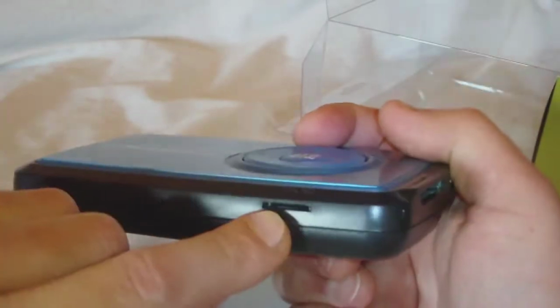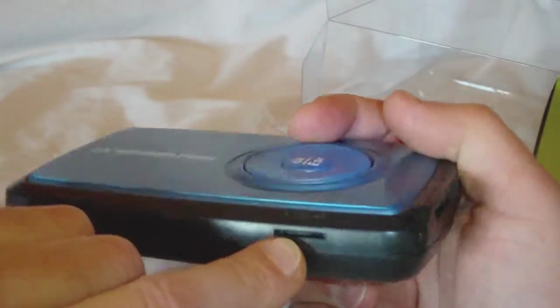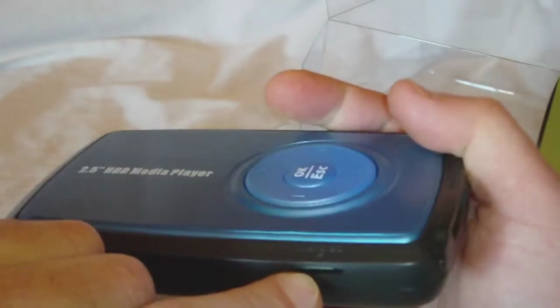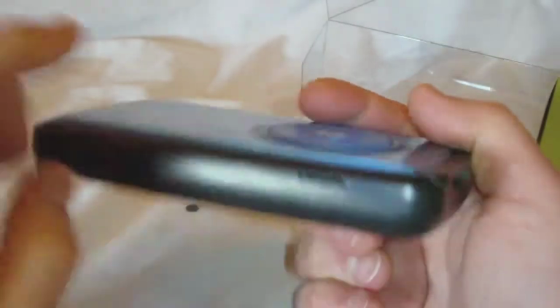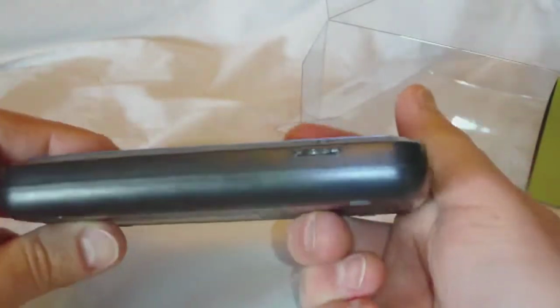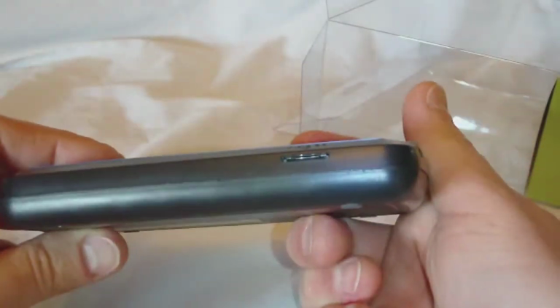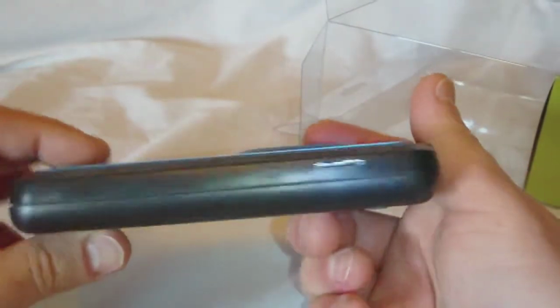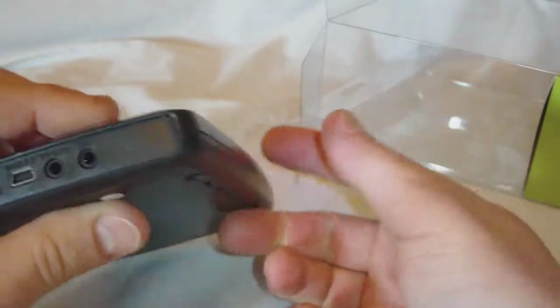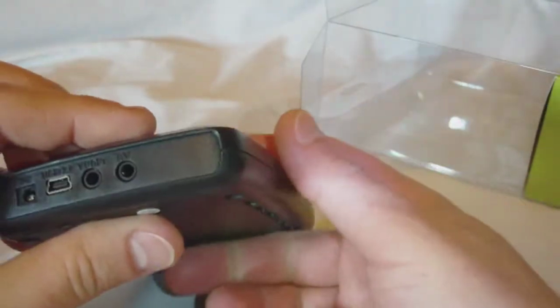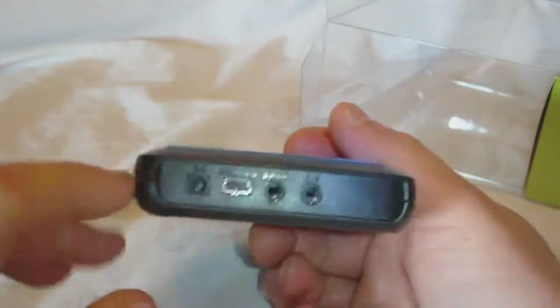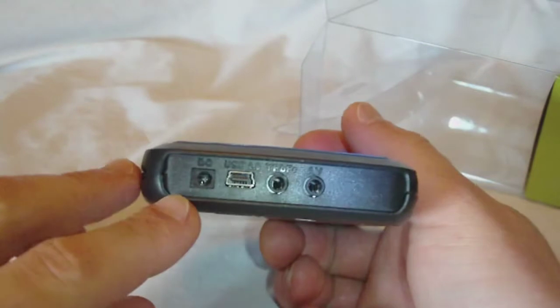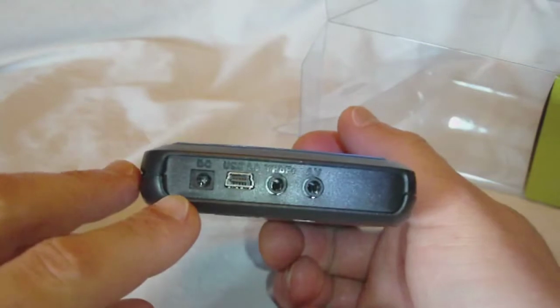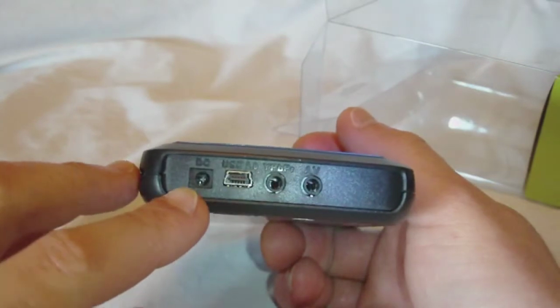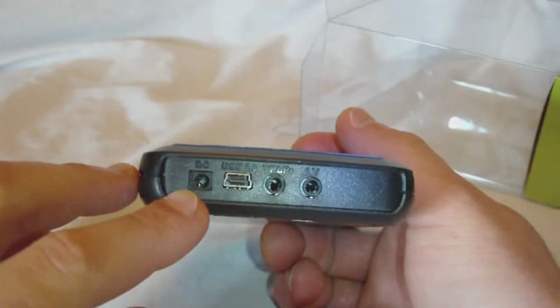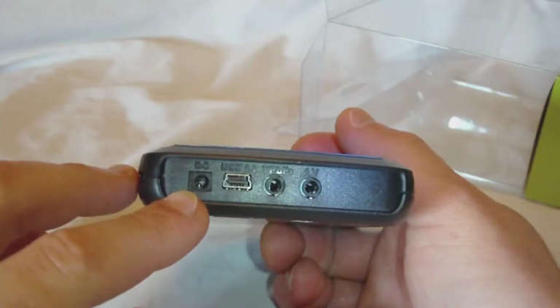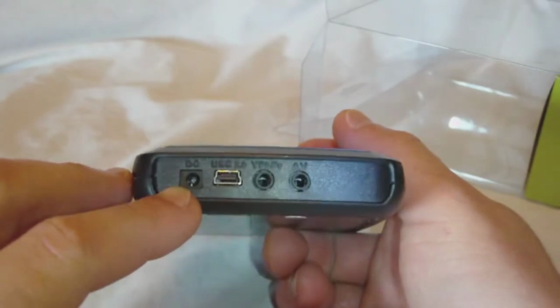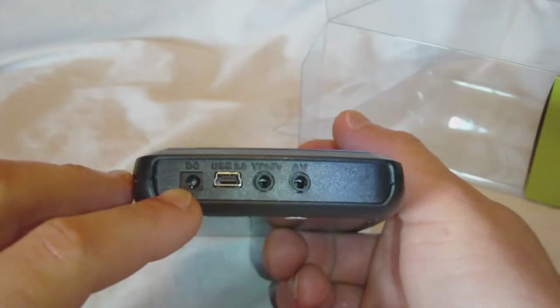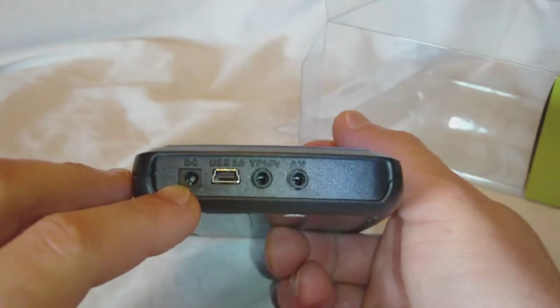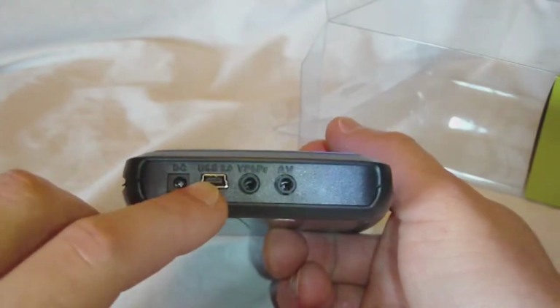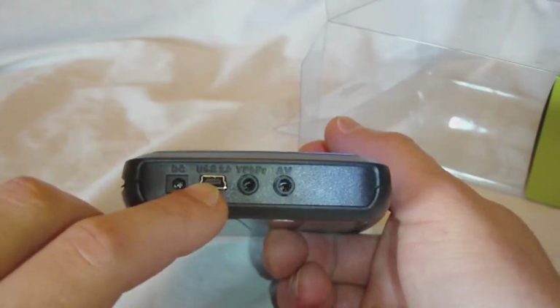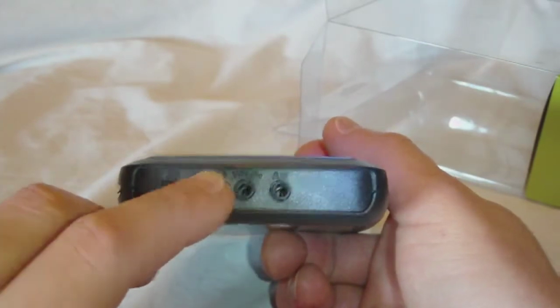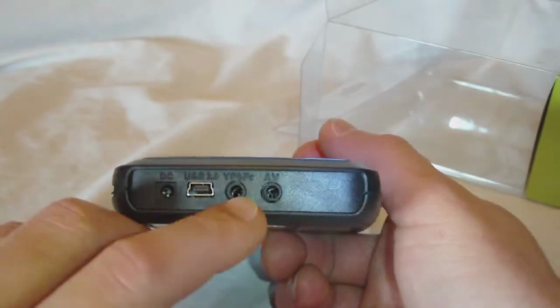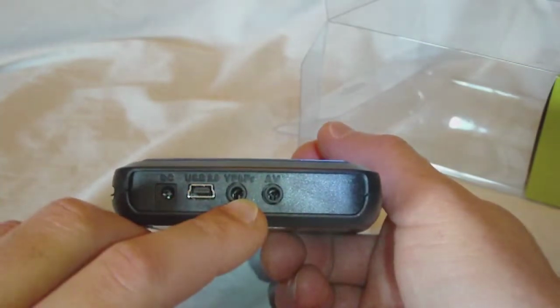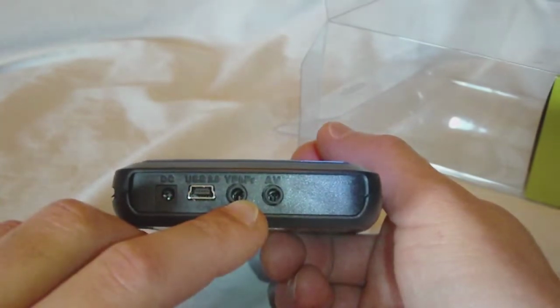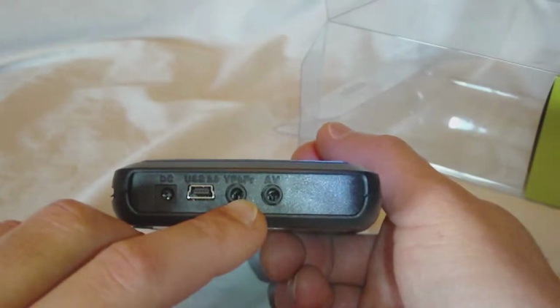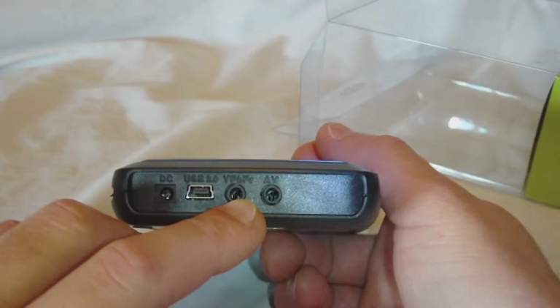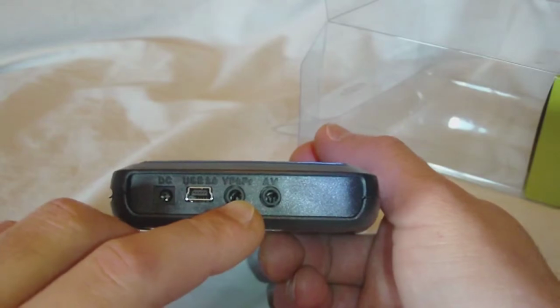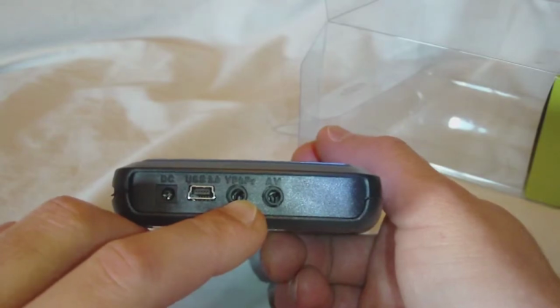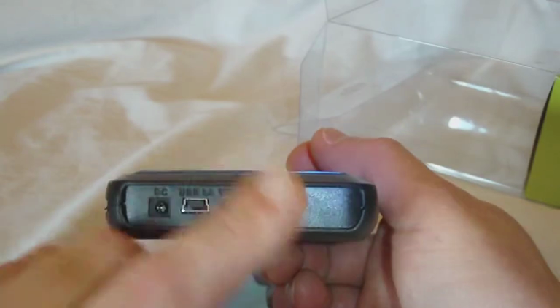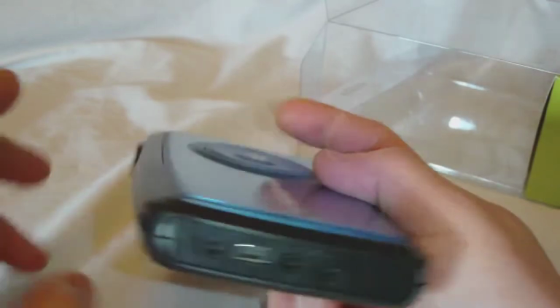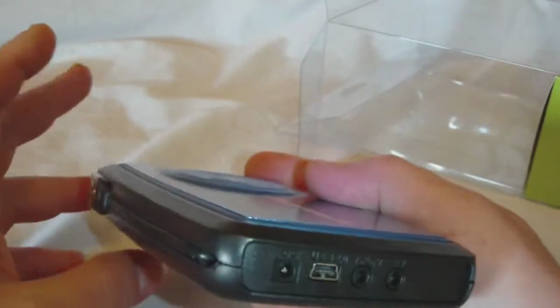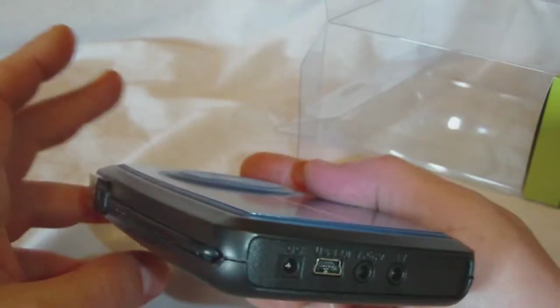Over here it looks like a microSD slot — yes, it is. On the back, we've got power, USB, a YPBPR connection, and a composite video connection.